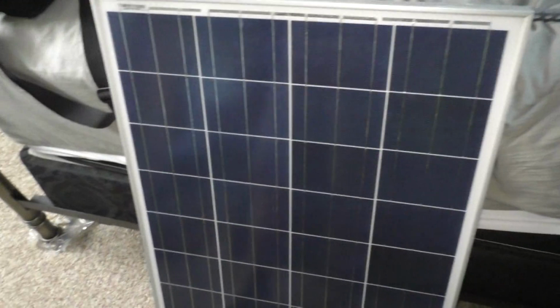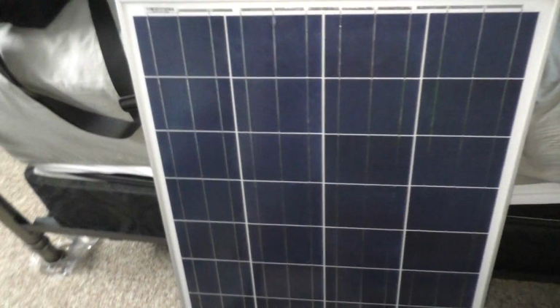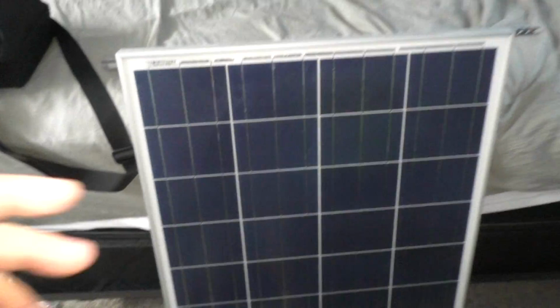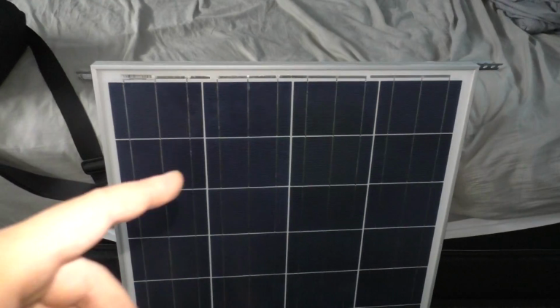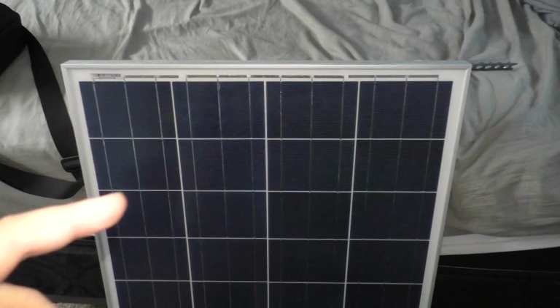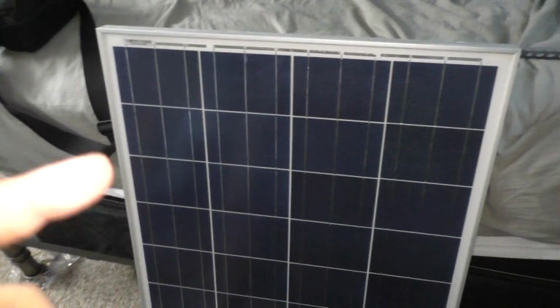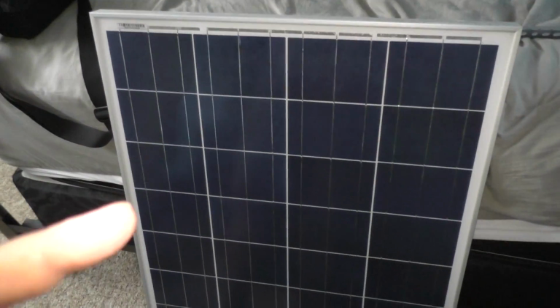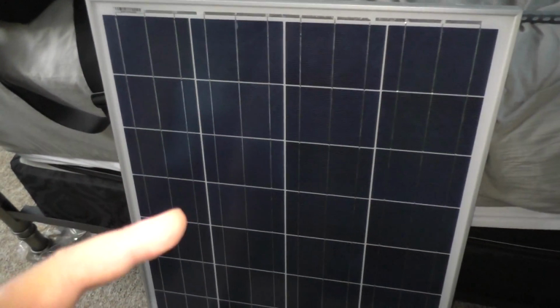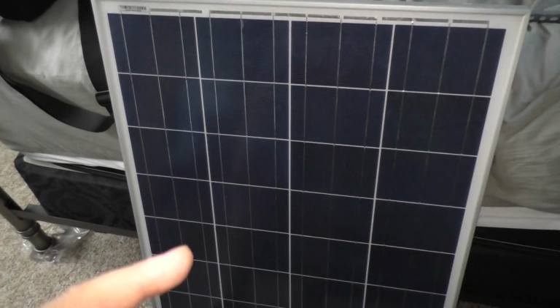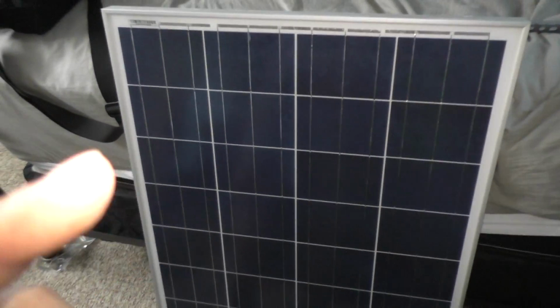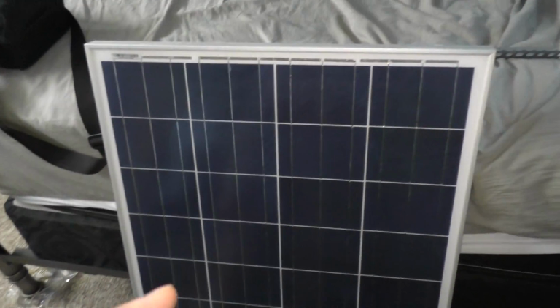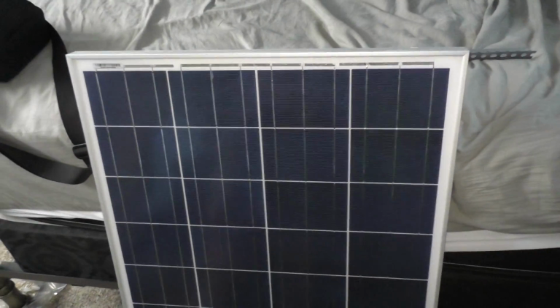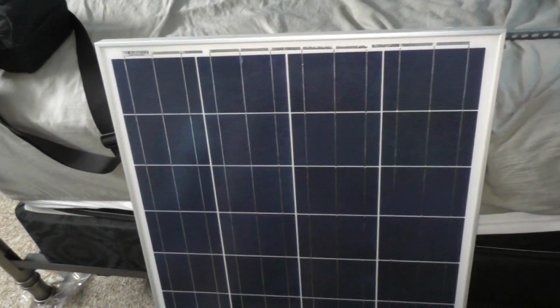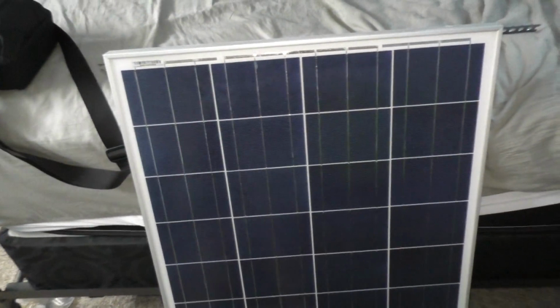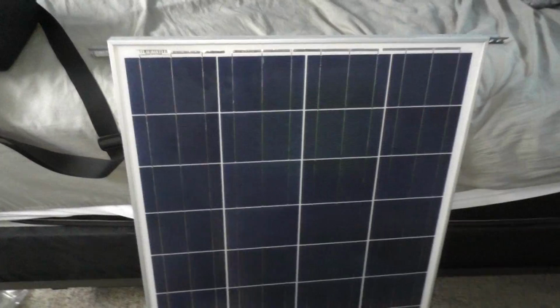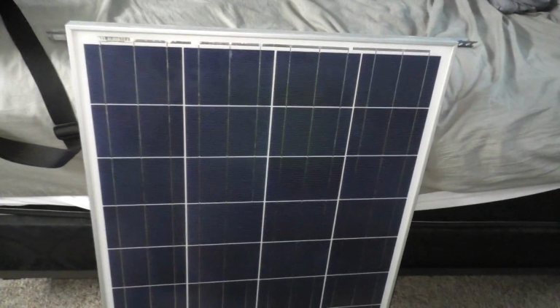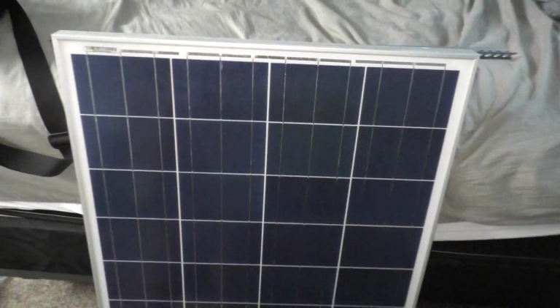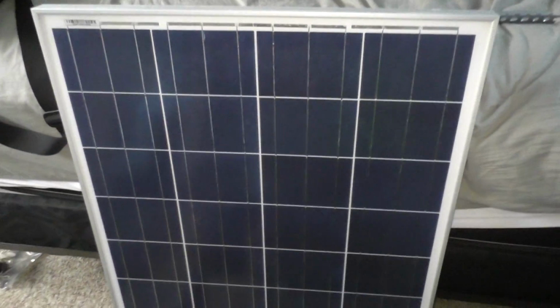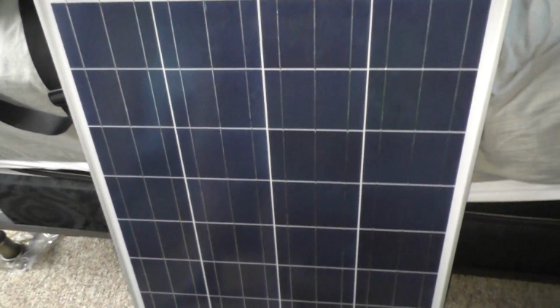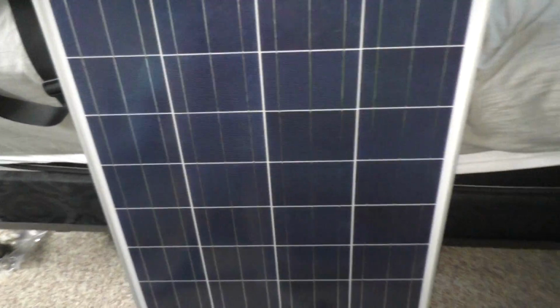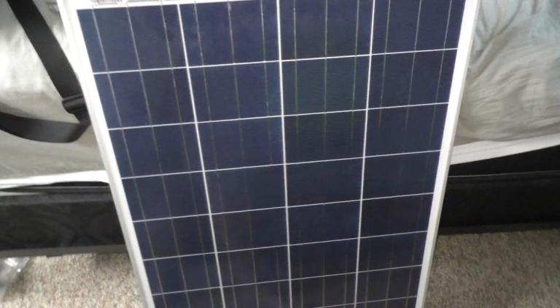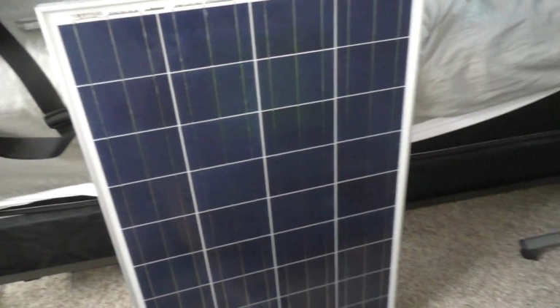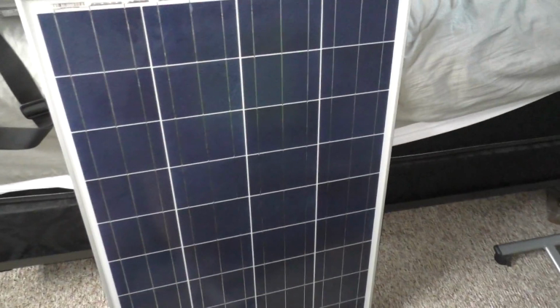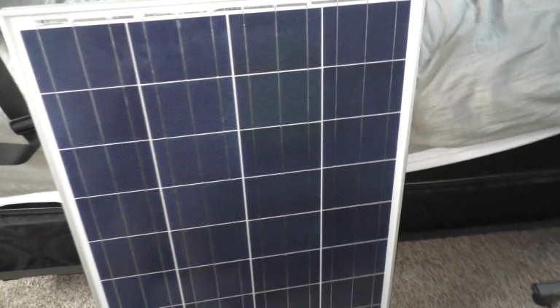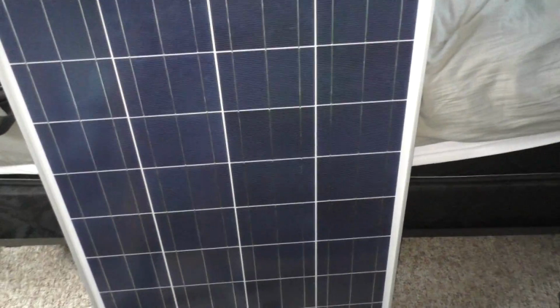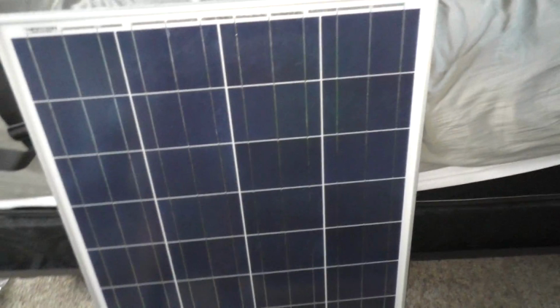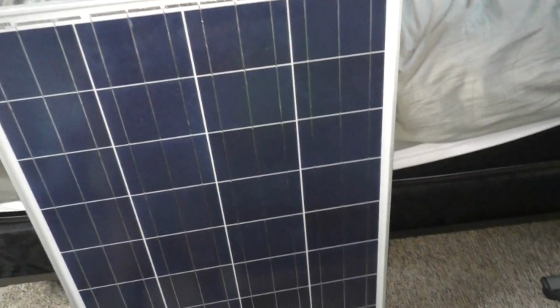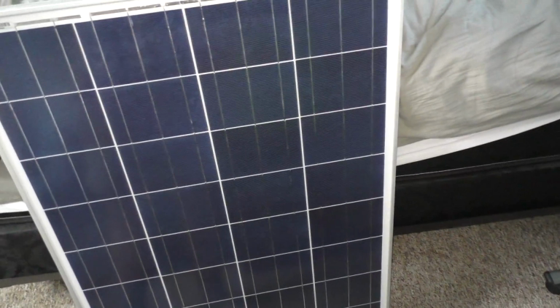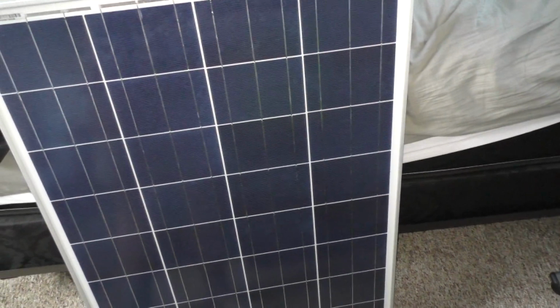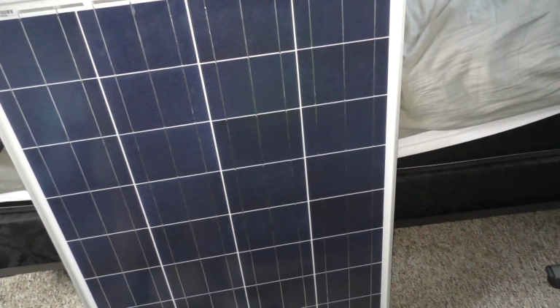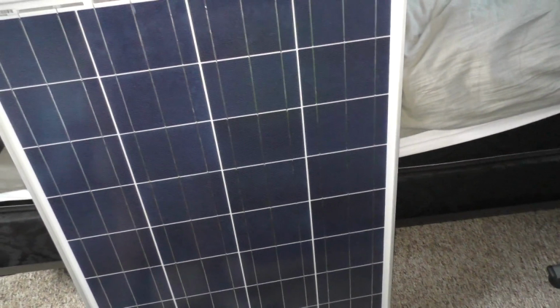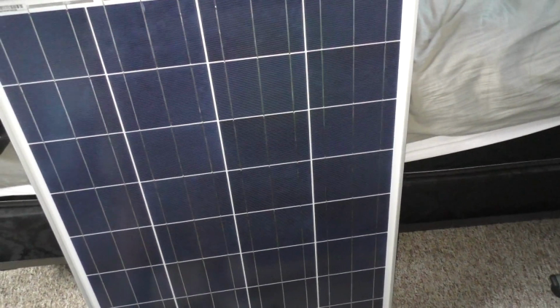I bought them about two years ago now. Had an awesome deal — unbelievable. Couldn't pass it up, guys. I don't care they're polycrystalline because I got 20 of them.